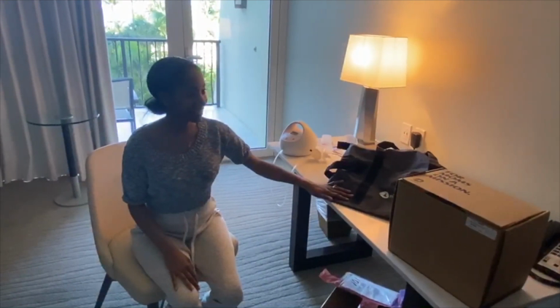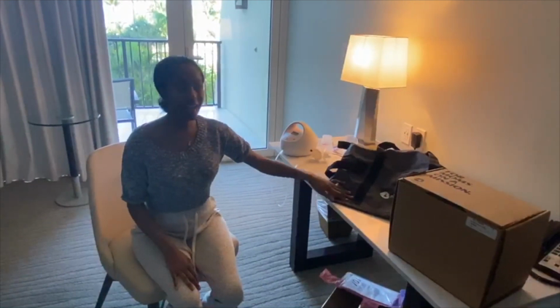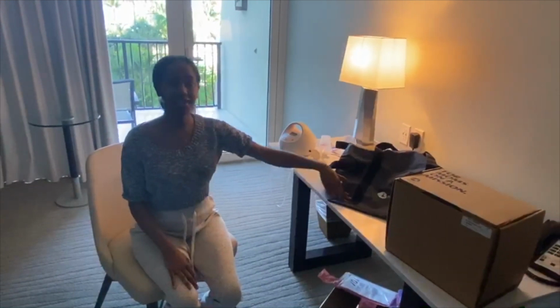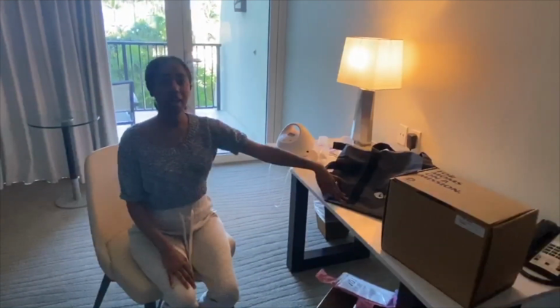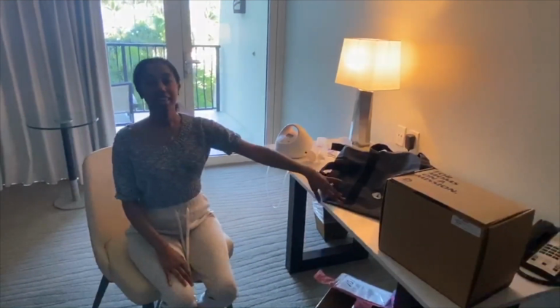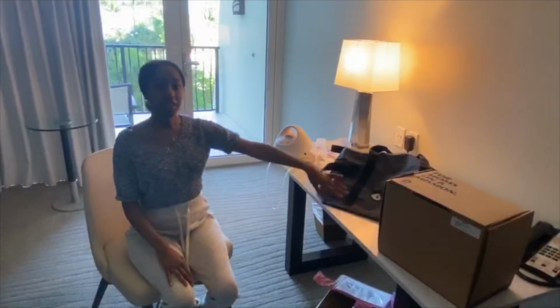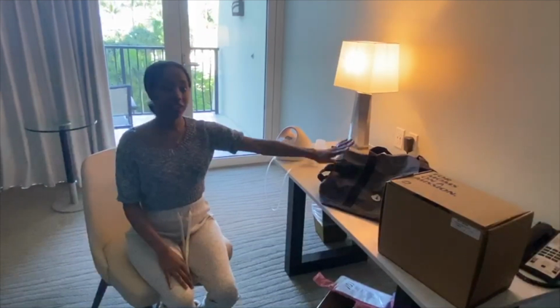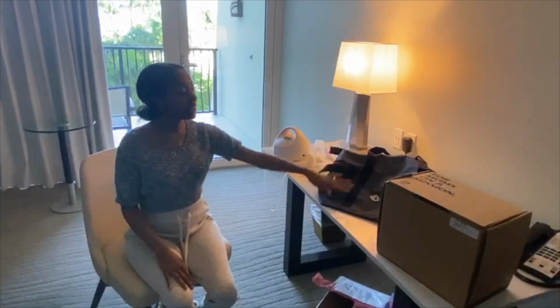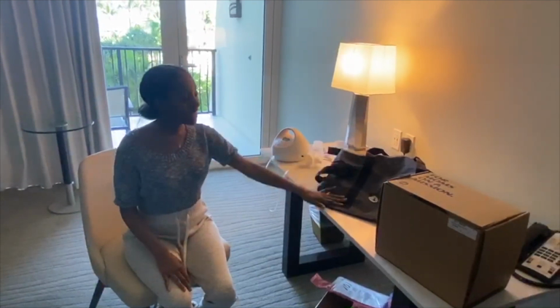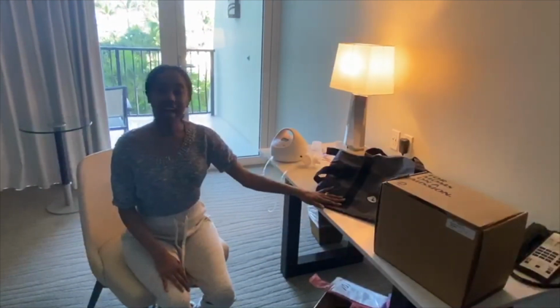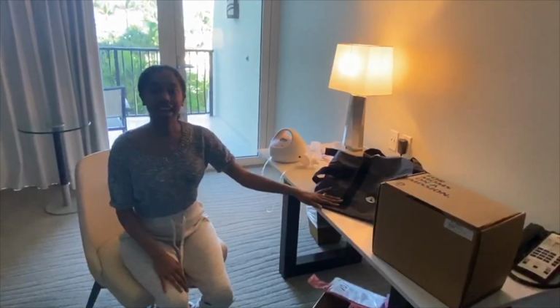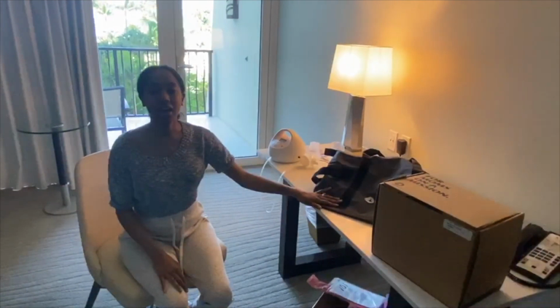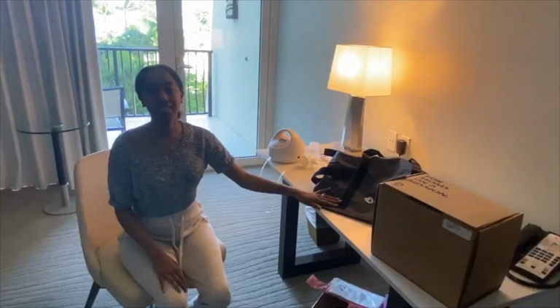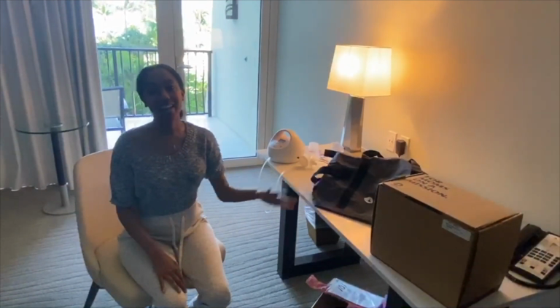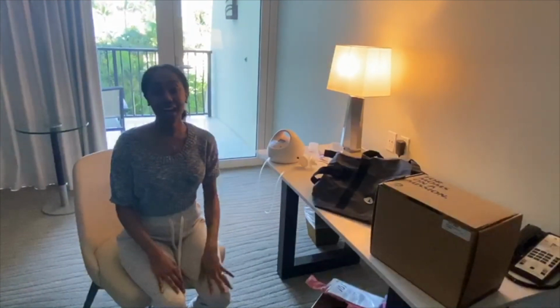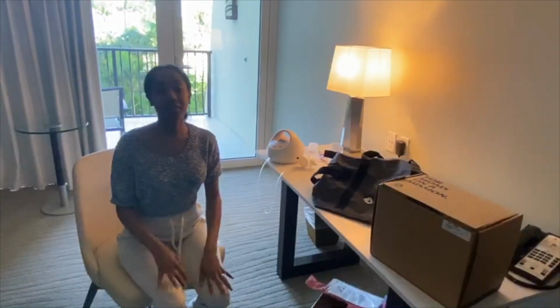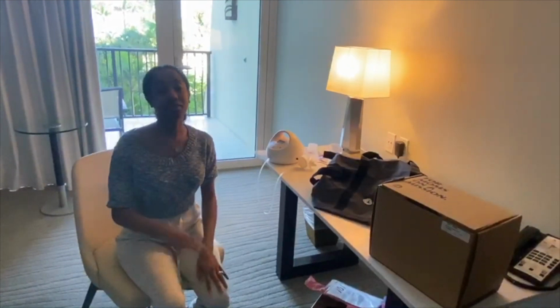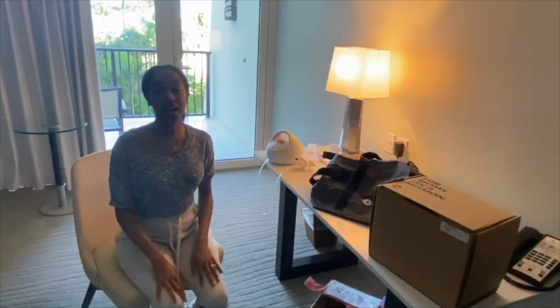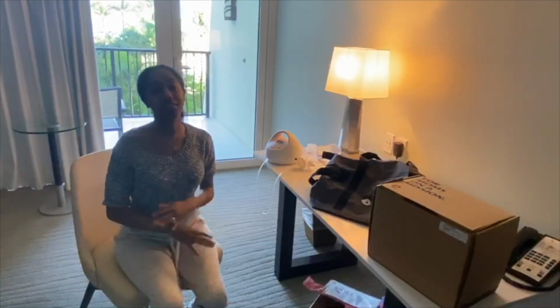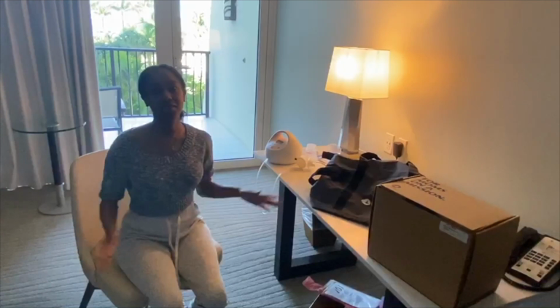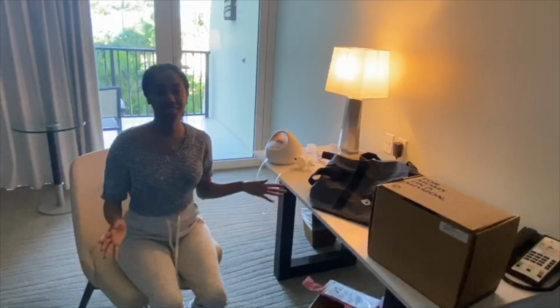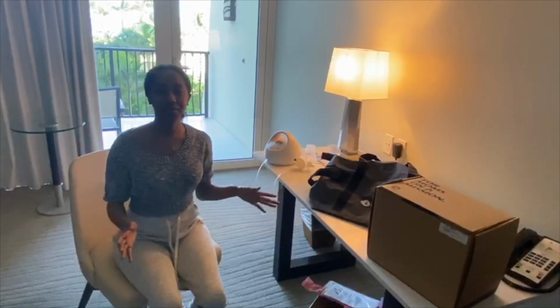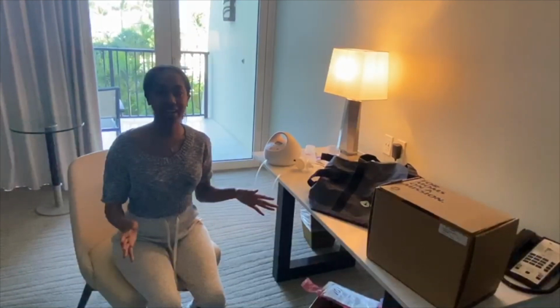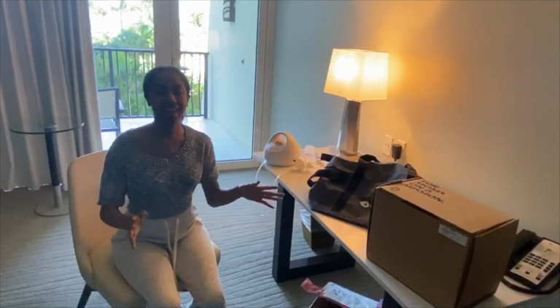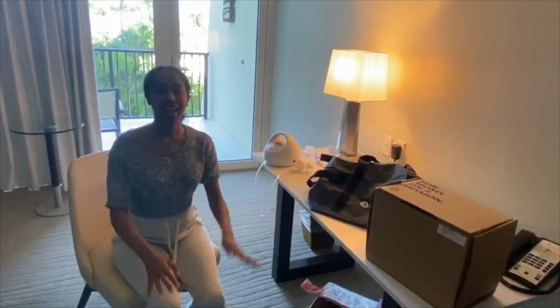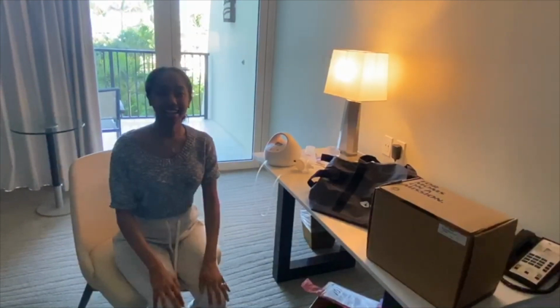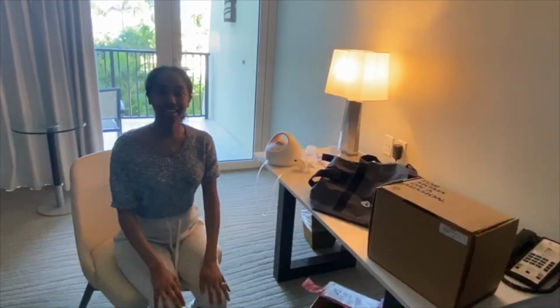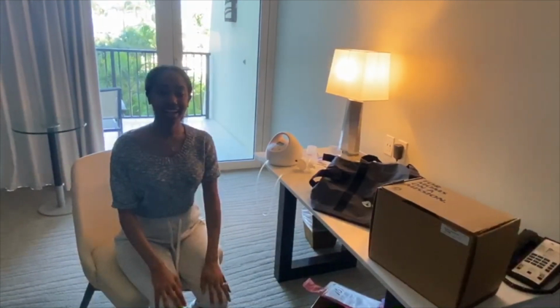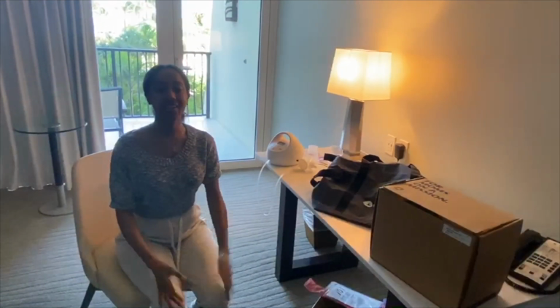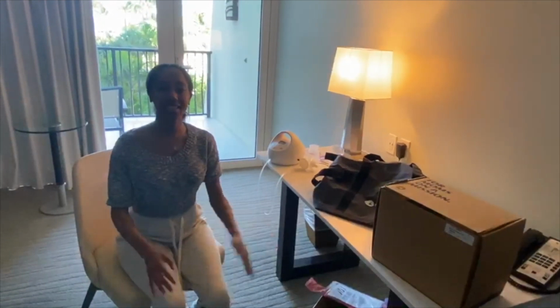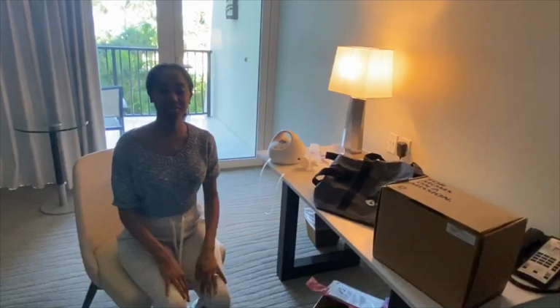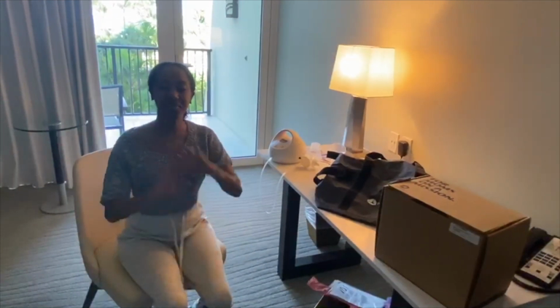So thank you for tuning in, and I hope to see you next time. If you haven't subscribed, definitely subscribe to my YouTube channel. I'll see you soon. Bye.